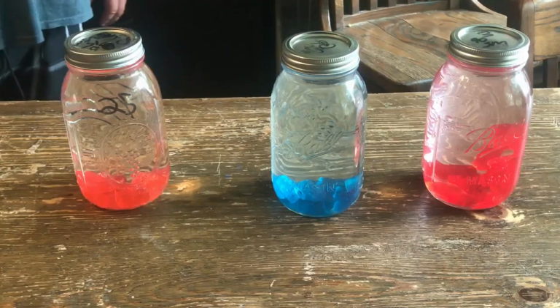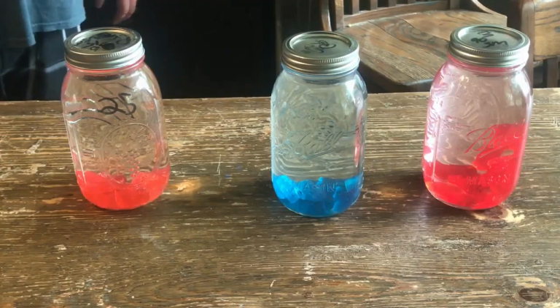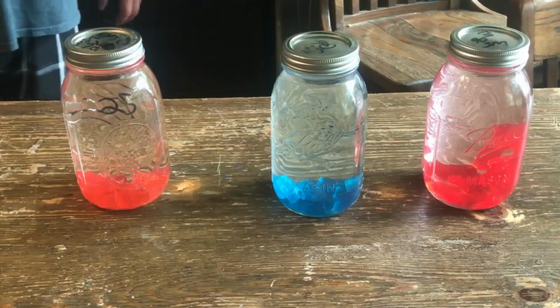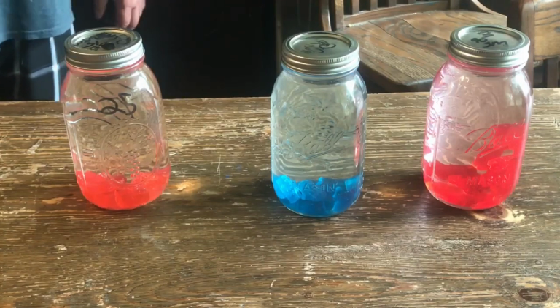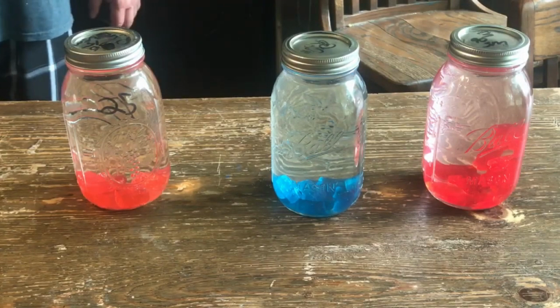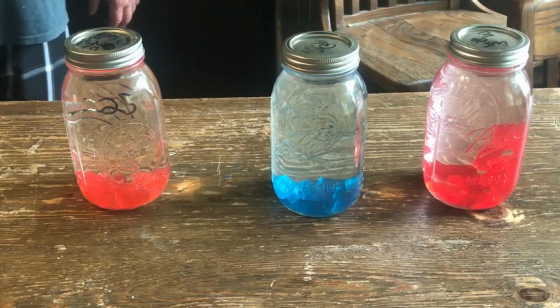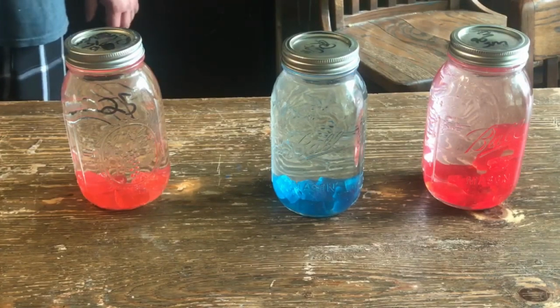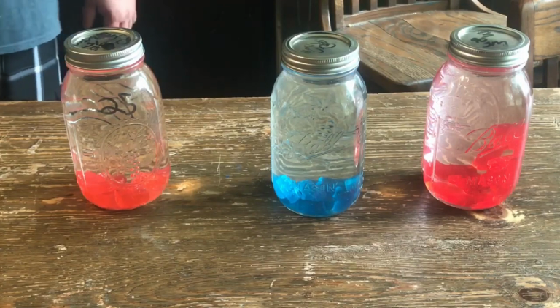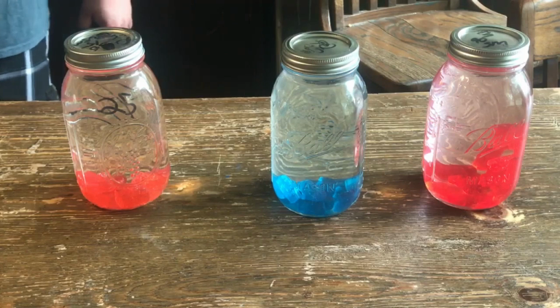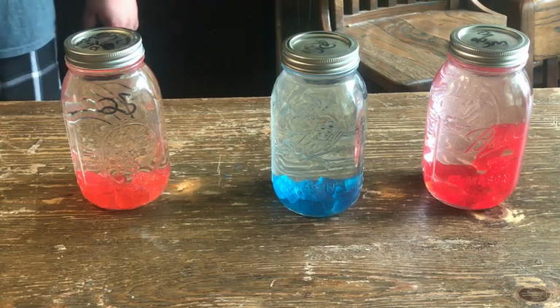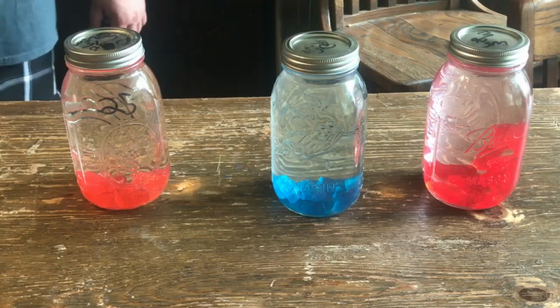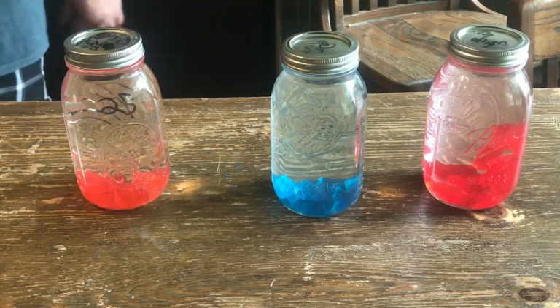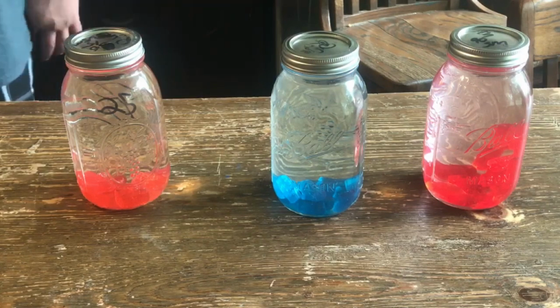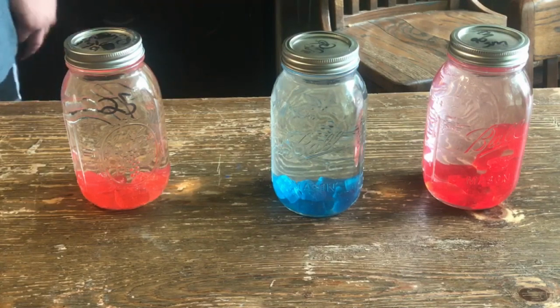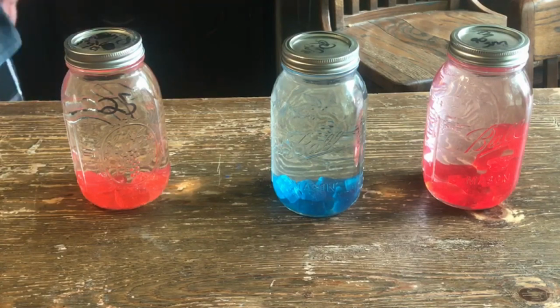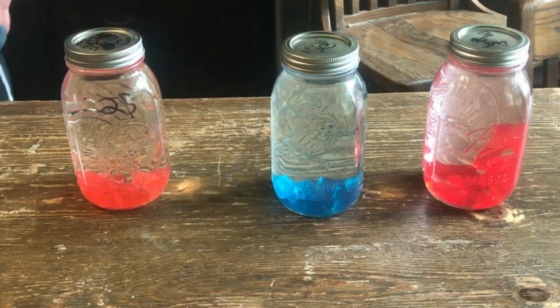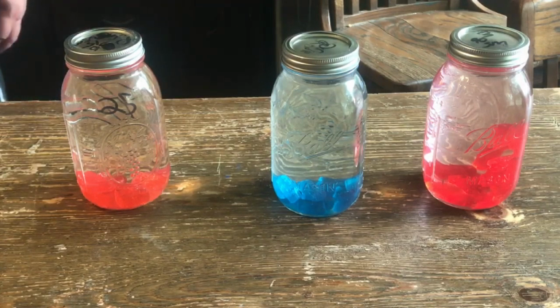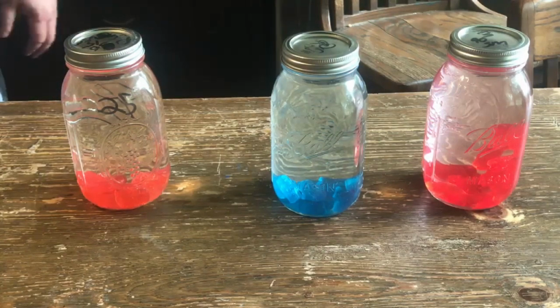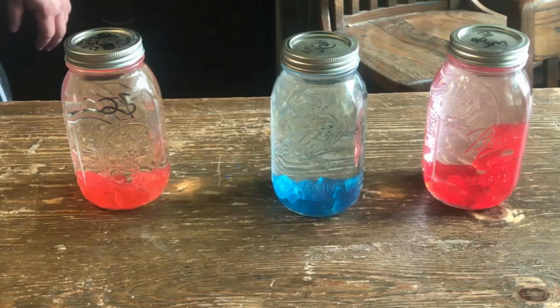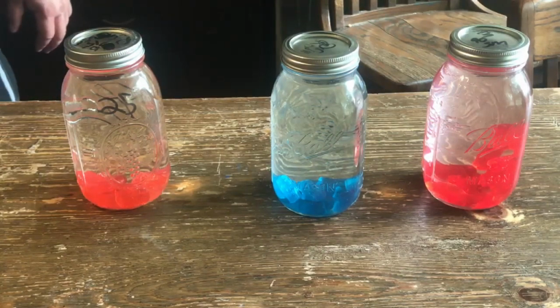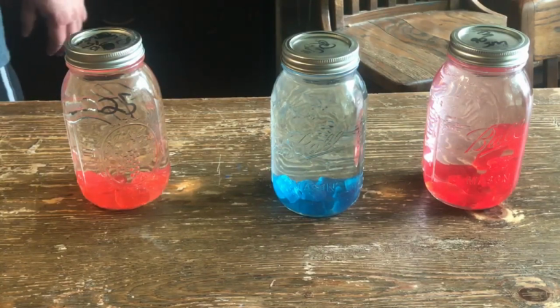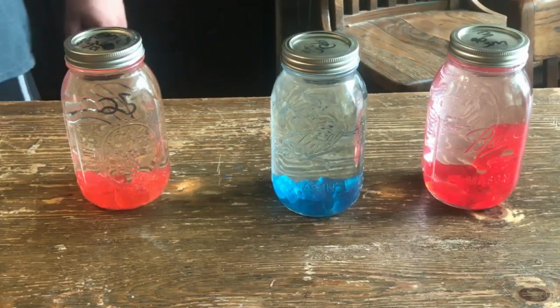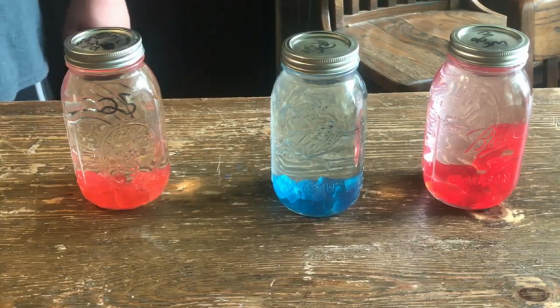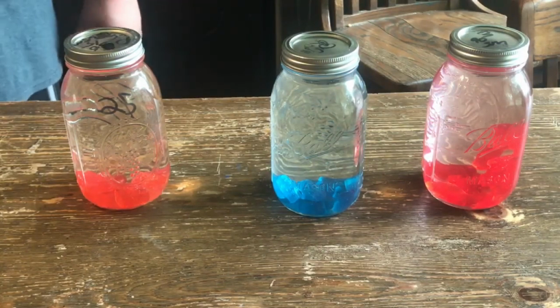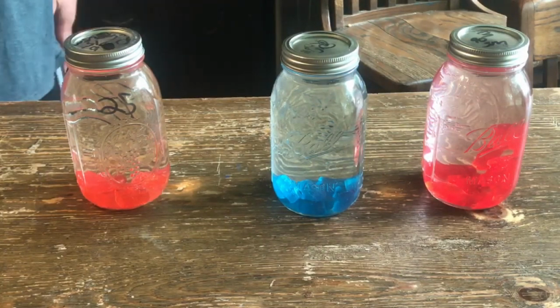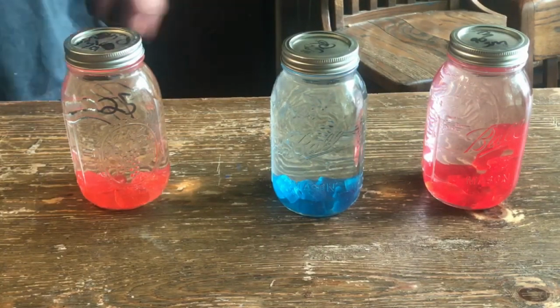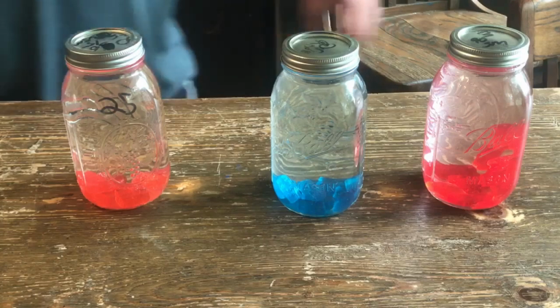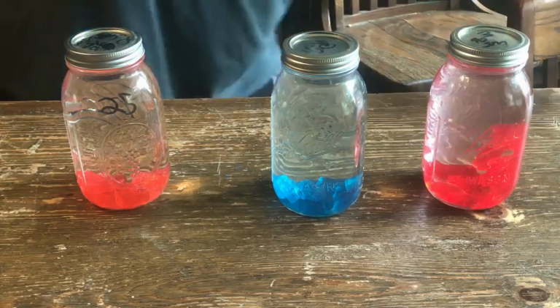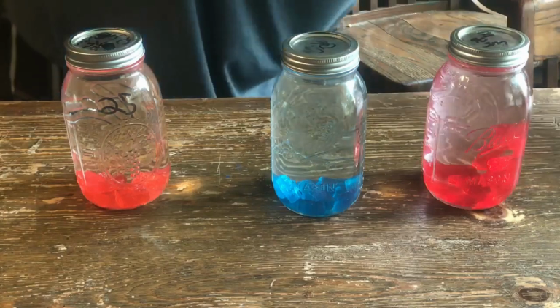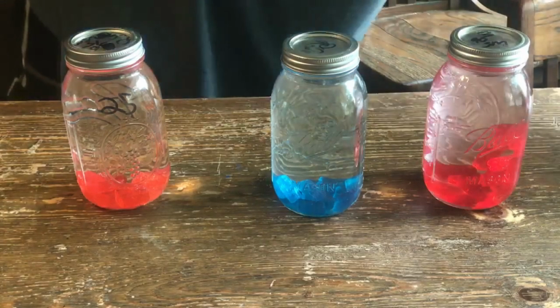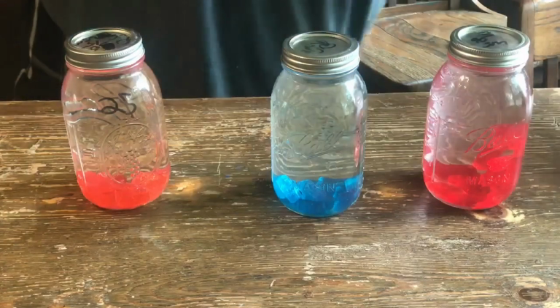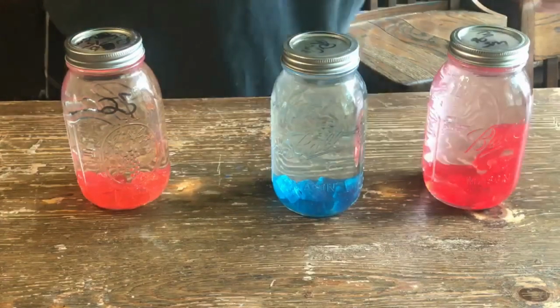We'll come back tomorrow when these are dissolved and show you what they look like. See if we need to add any more or if we added too many. I'll taste them and let you know what's up.